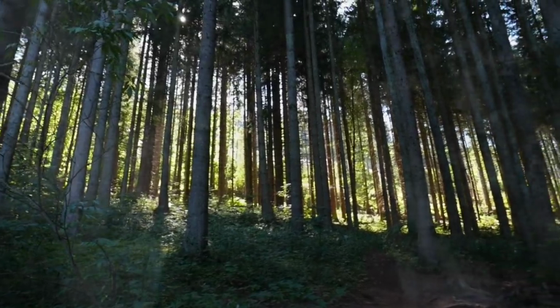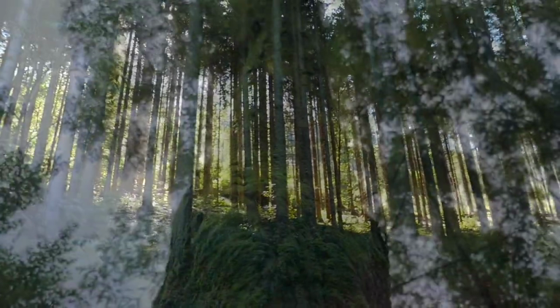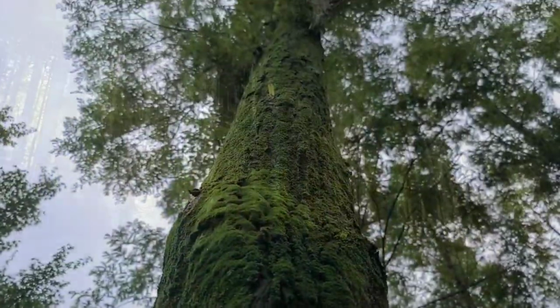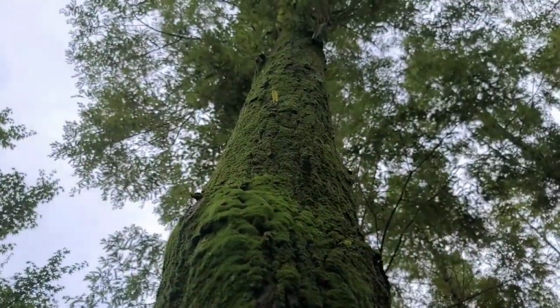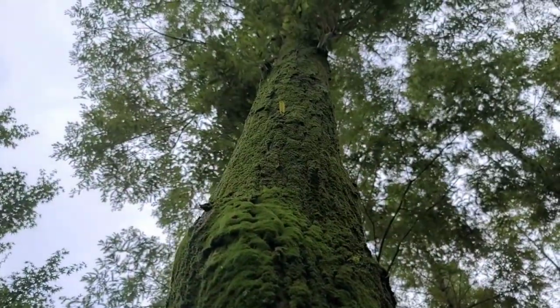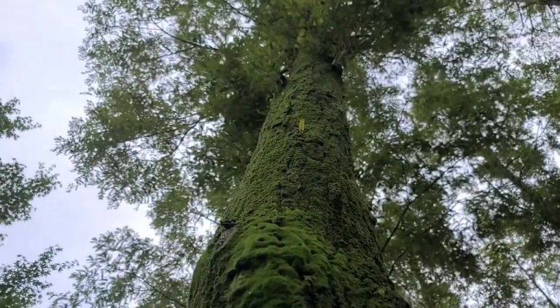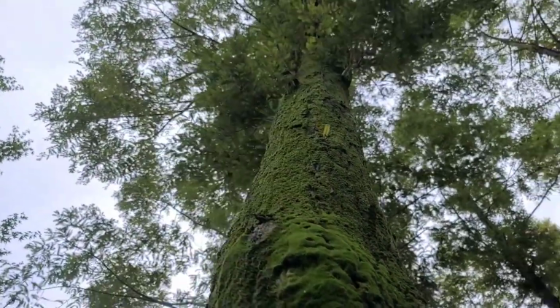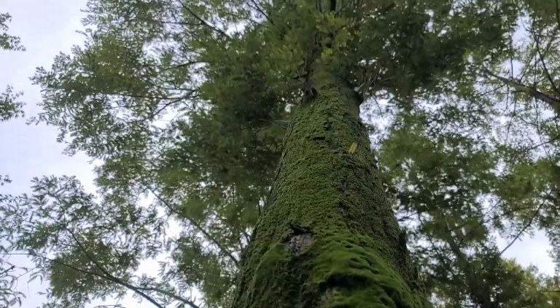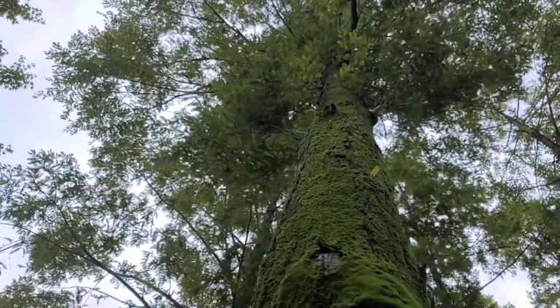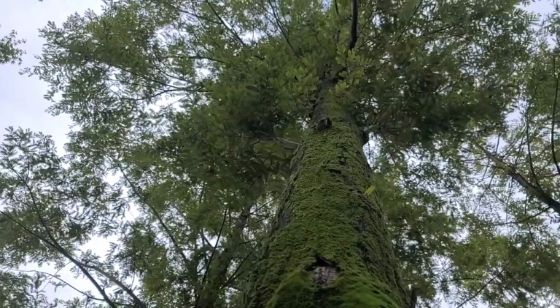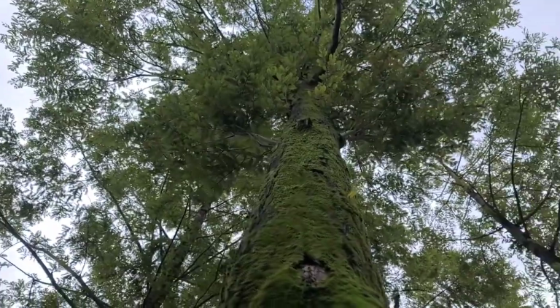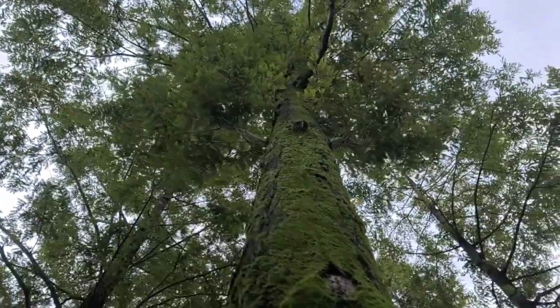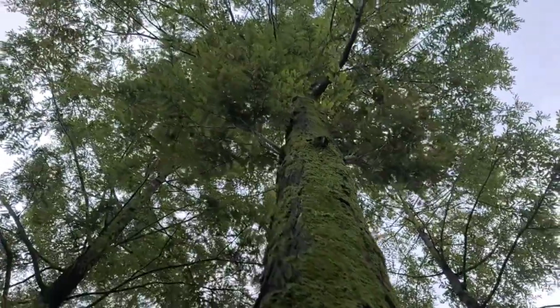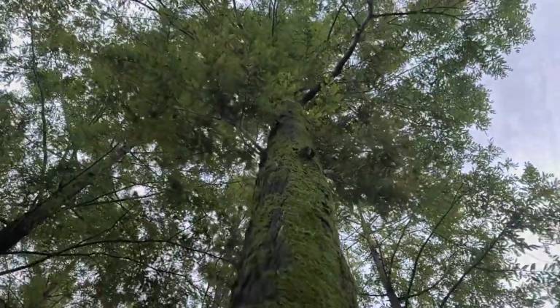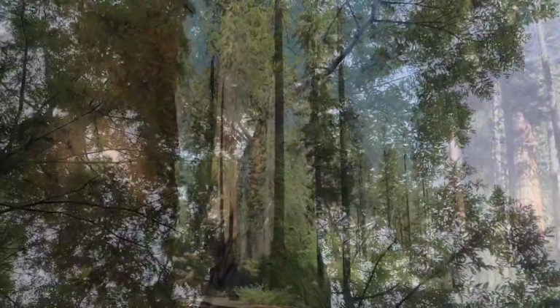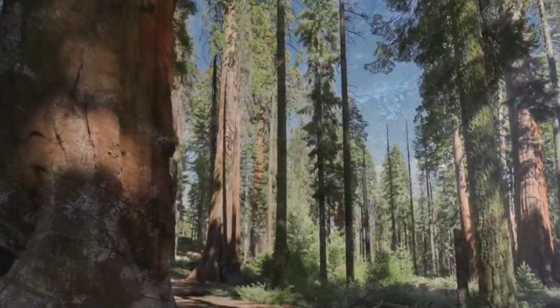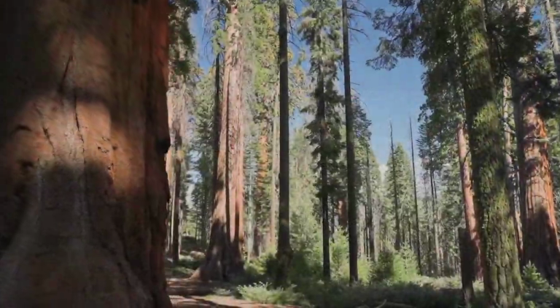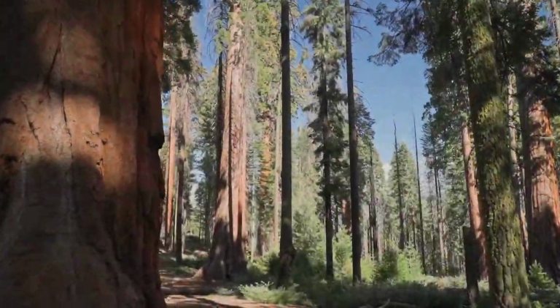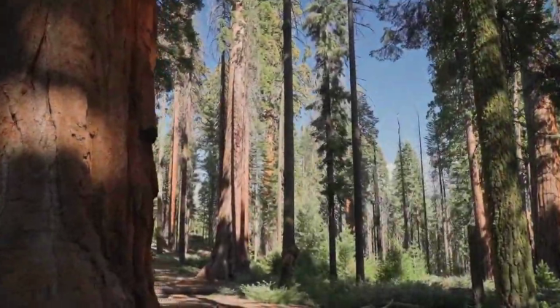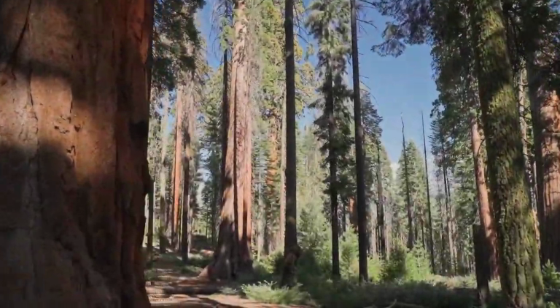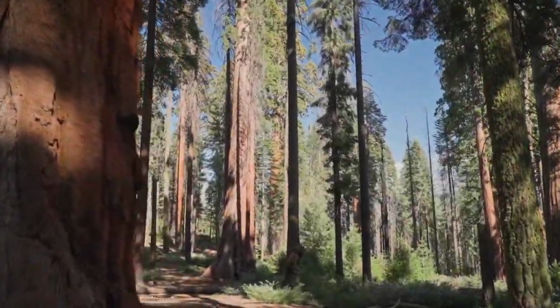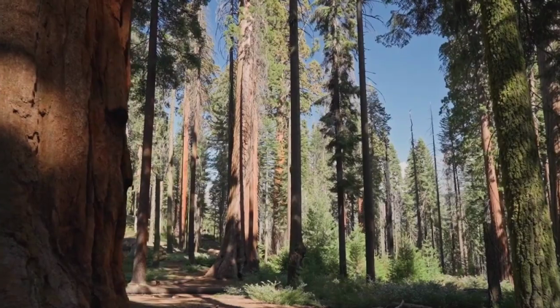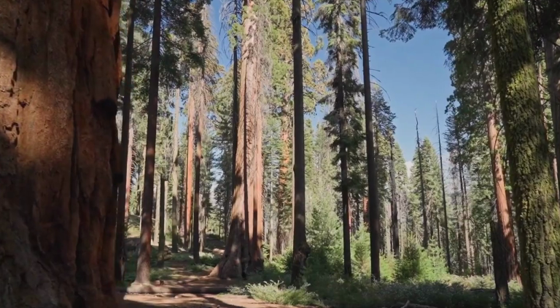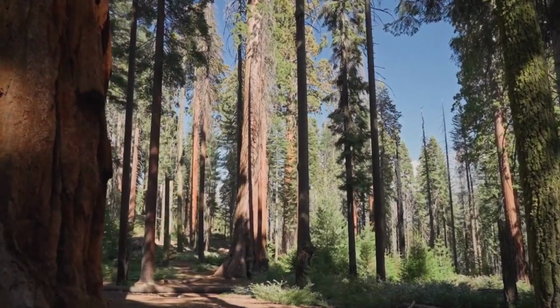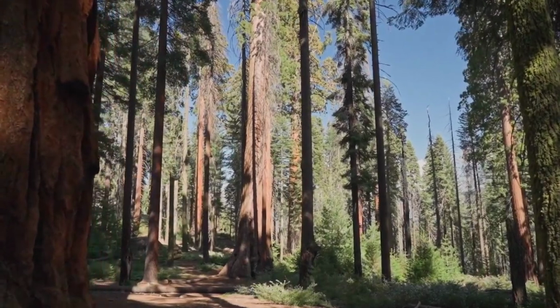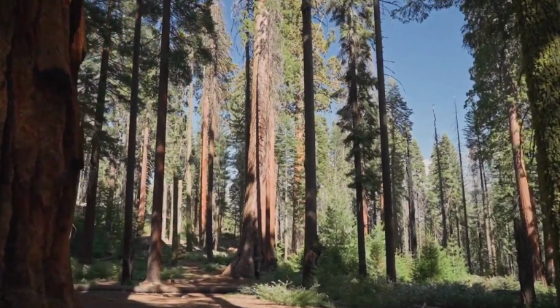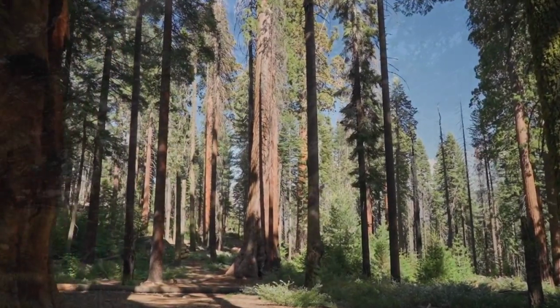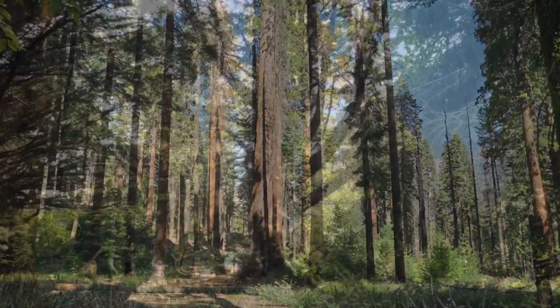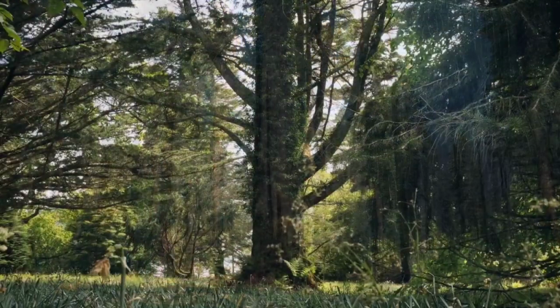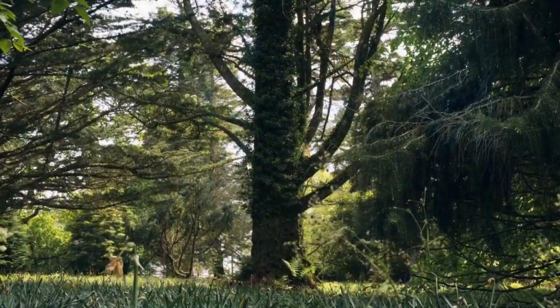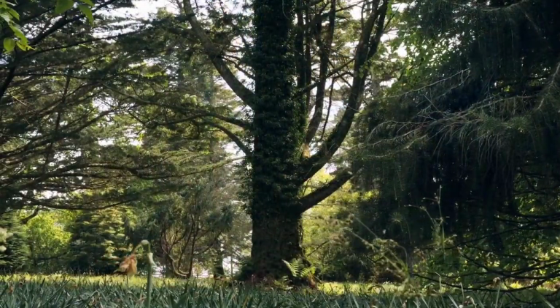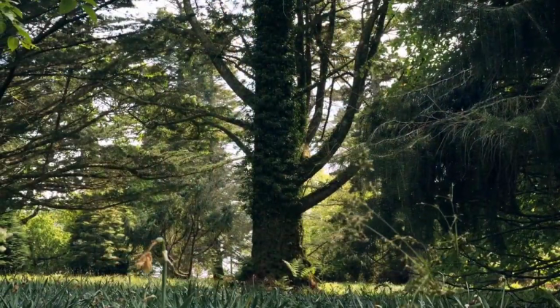The Daintree Rainforest also encompasses some other massive trees, such as emergent trees which gain maximum sunlight and attract pollinators. Their height gives them an evolutionary advantage.